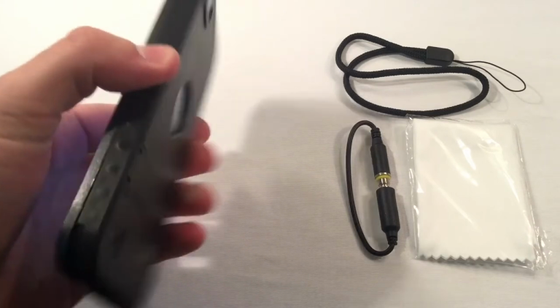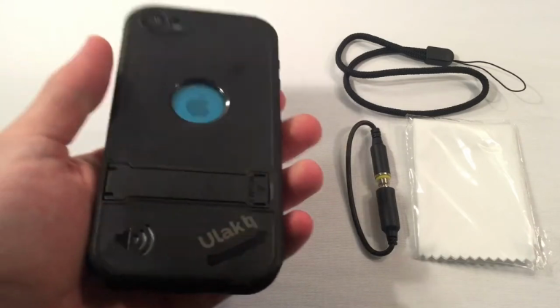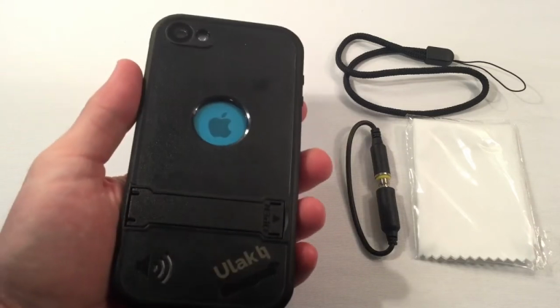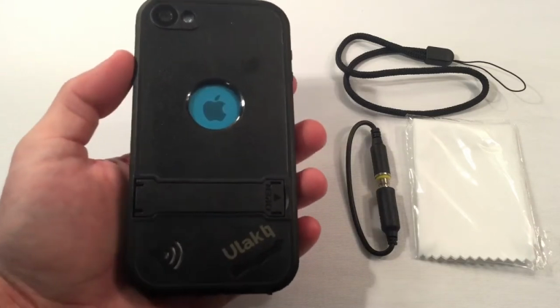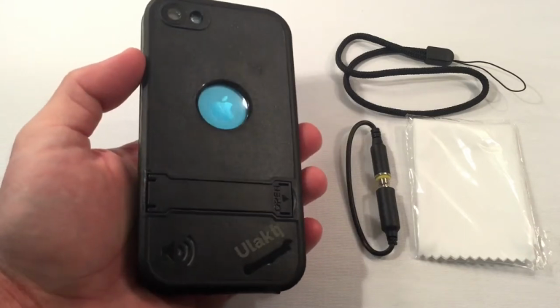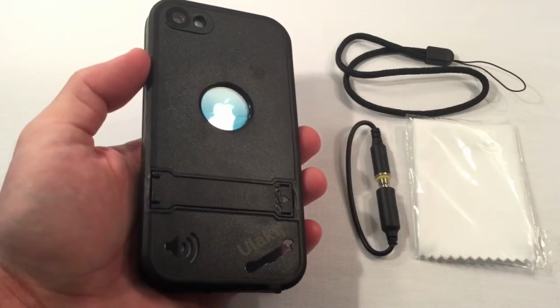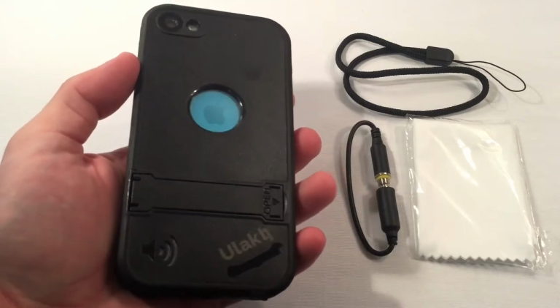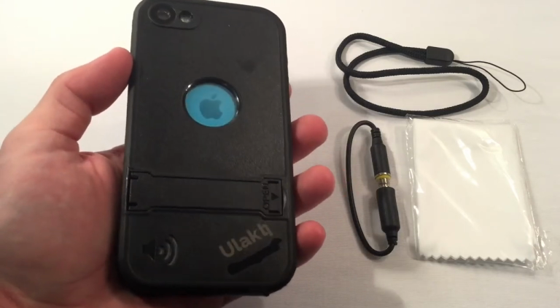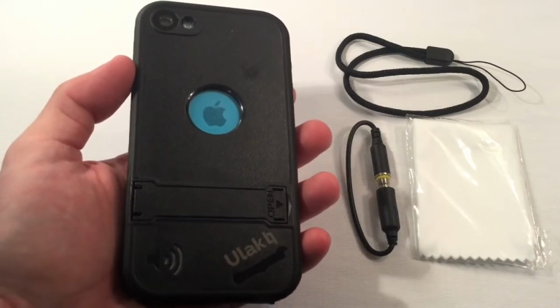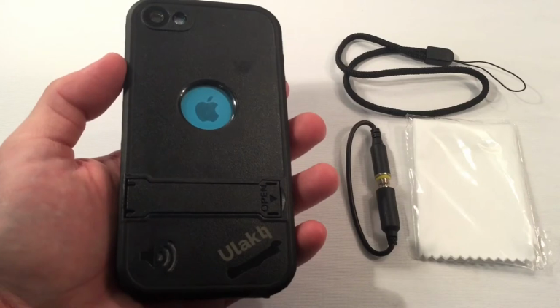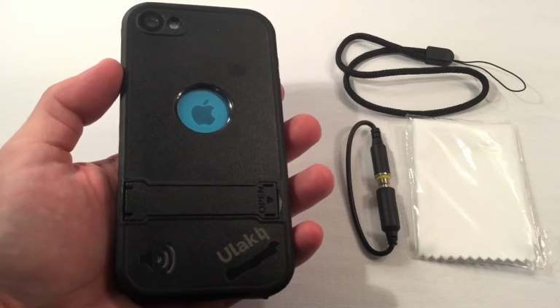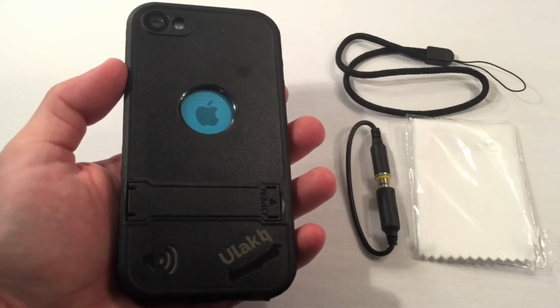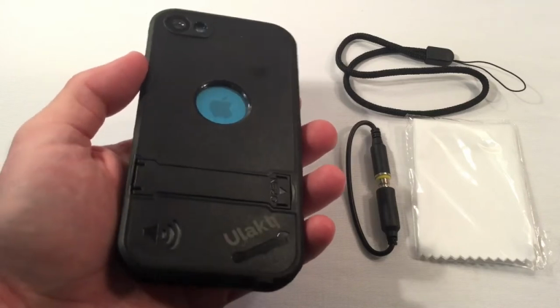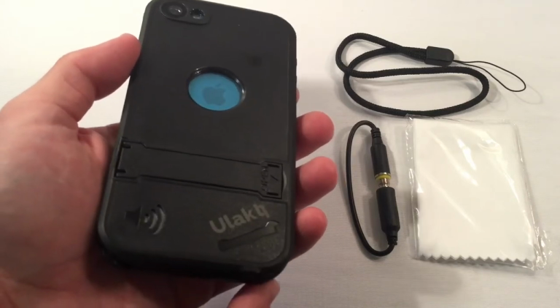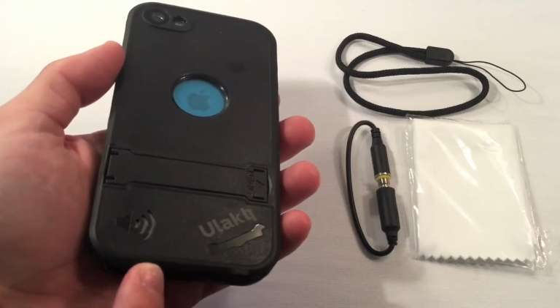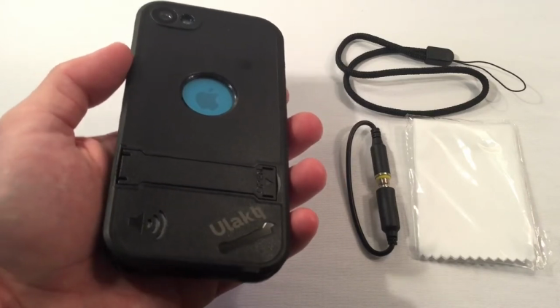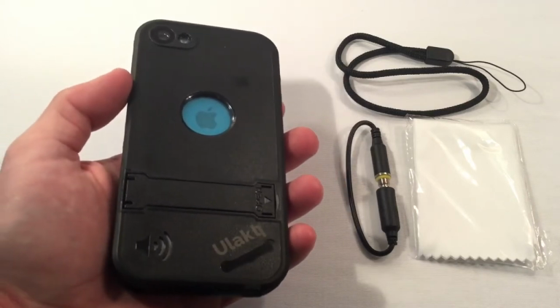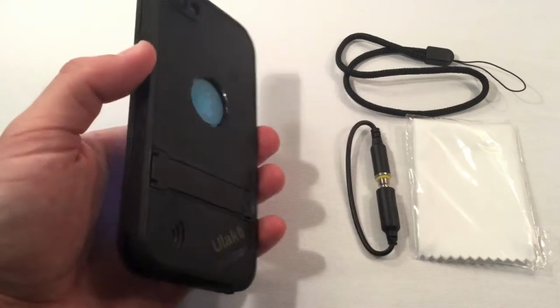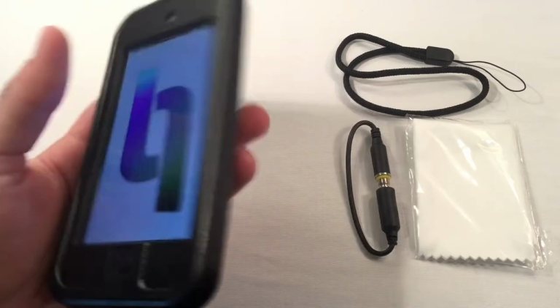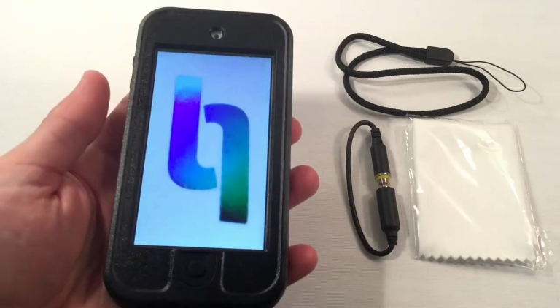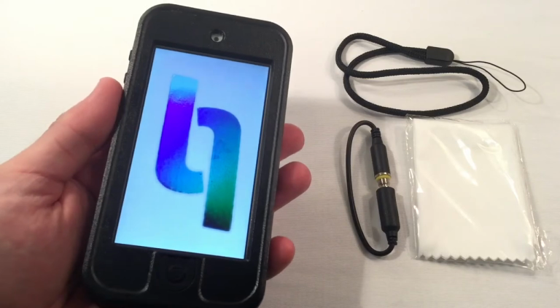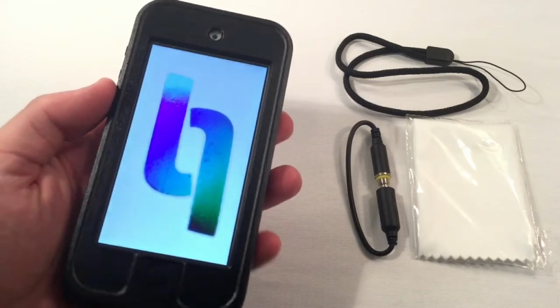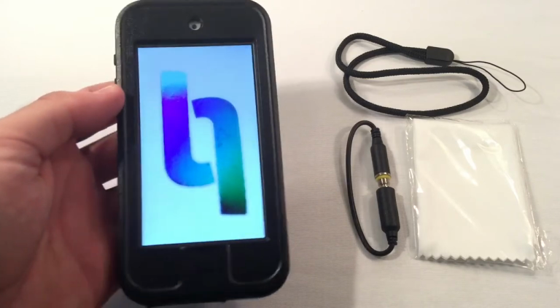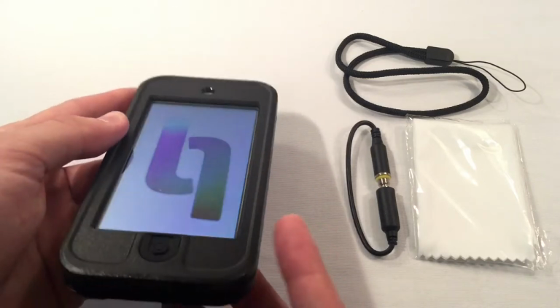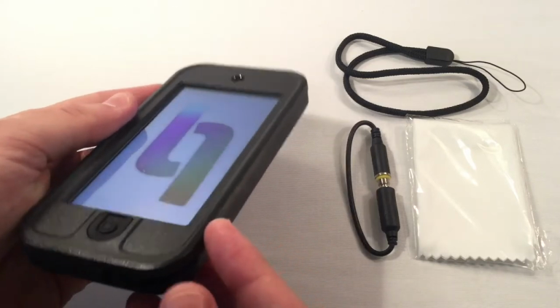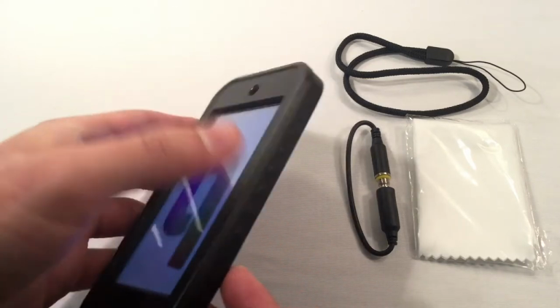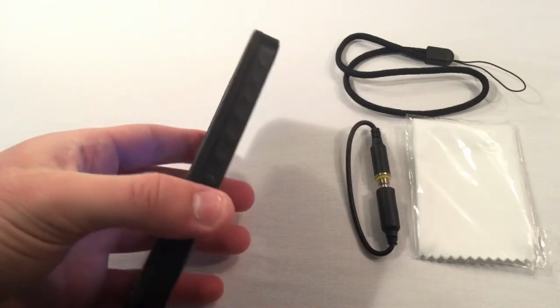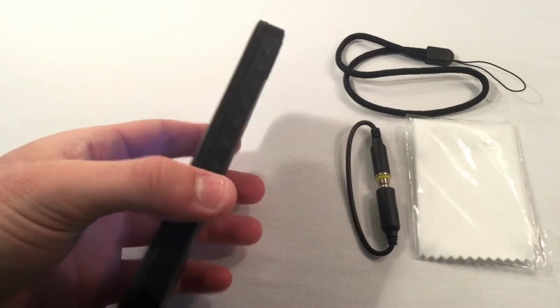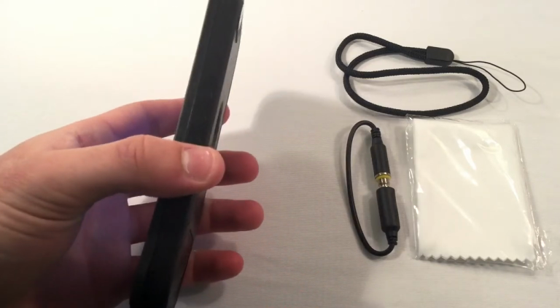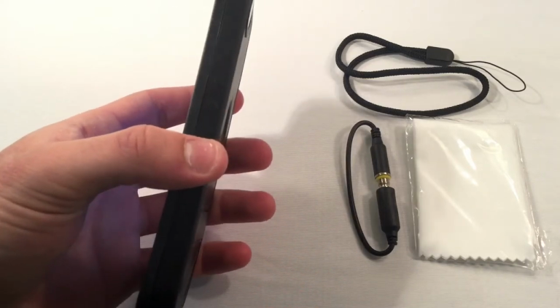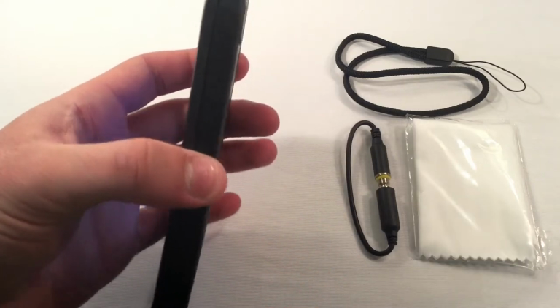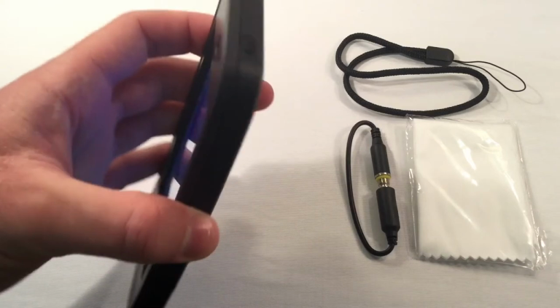Now we're going to take a look at the case. This is a pretty nice thing — it's got this in black, however you can get it in whatever color you want. It's got the Ulak logo and the volume for where the speaker is. Just take a look at this thing — everything is on lockdown here. This is waterproof tight. This is sealed.